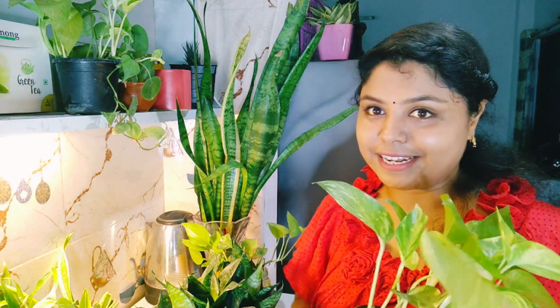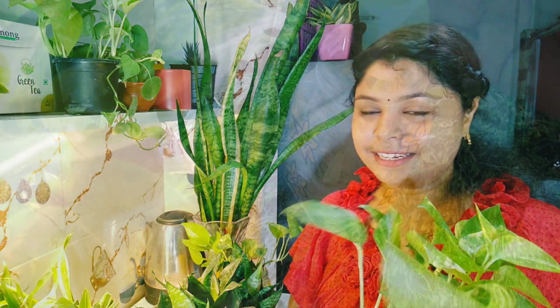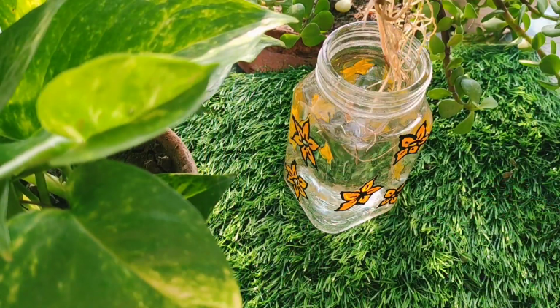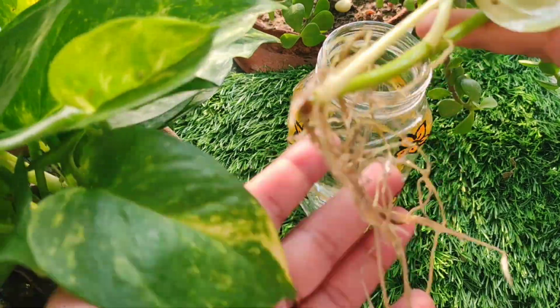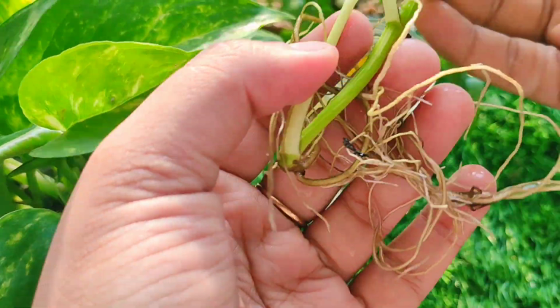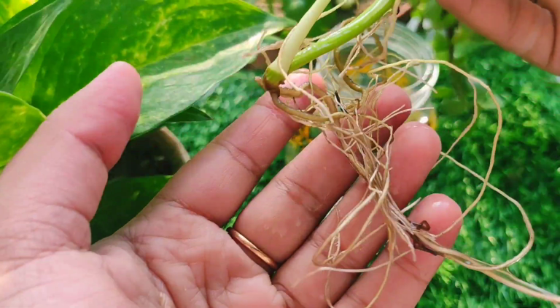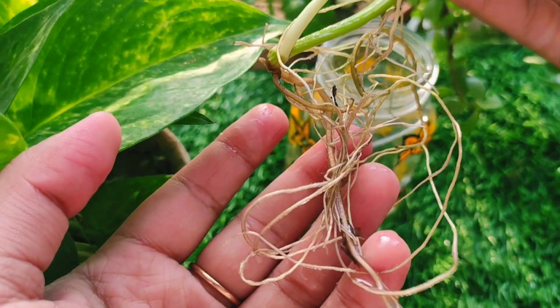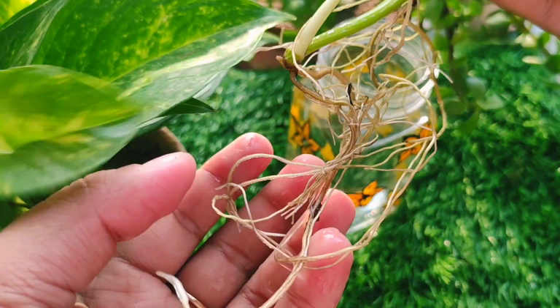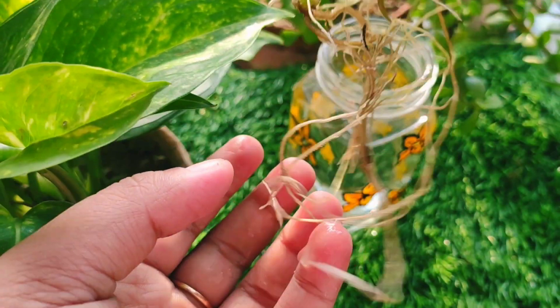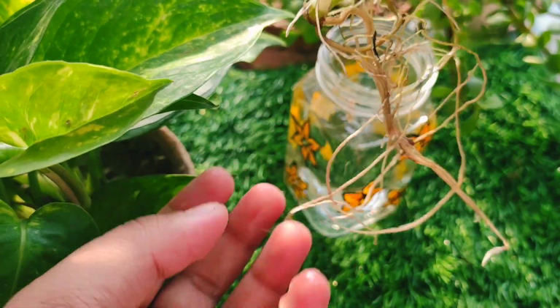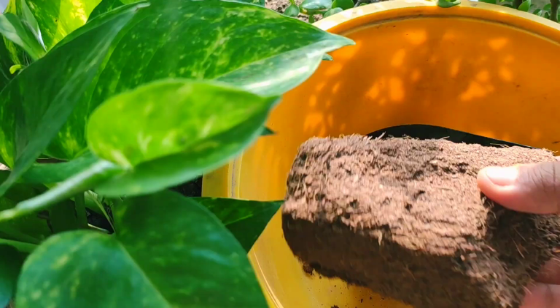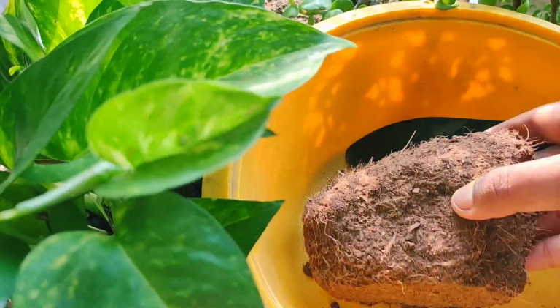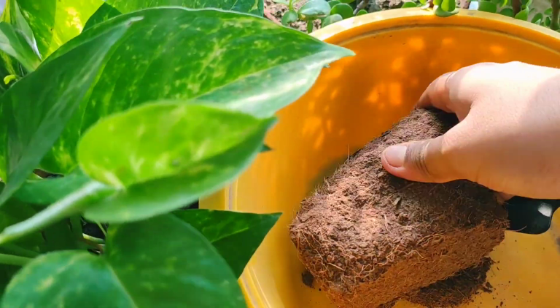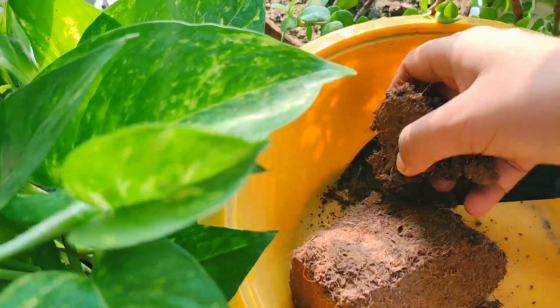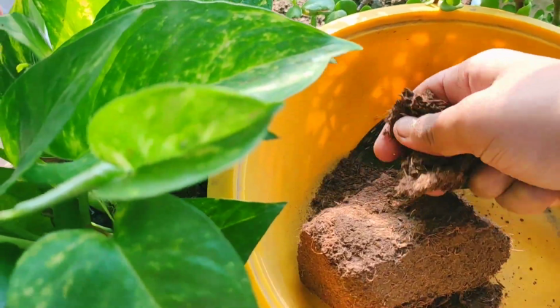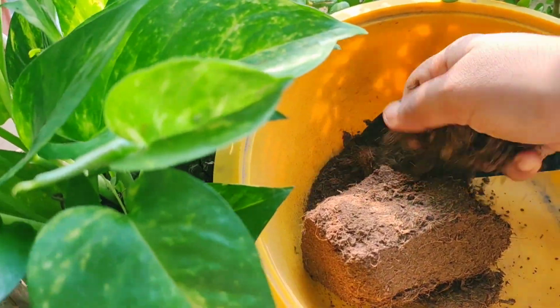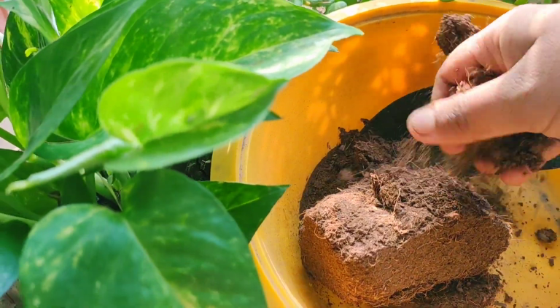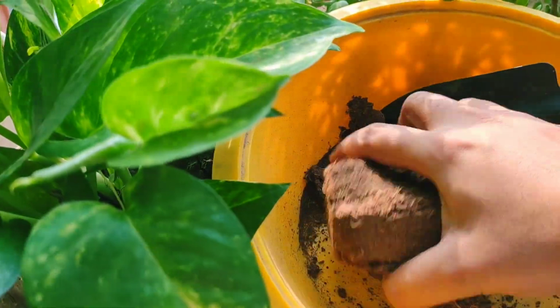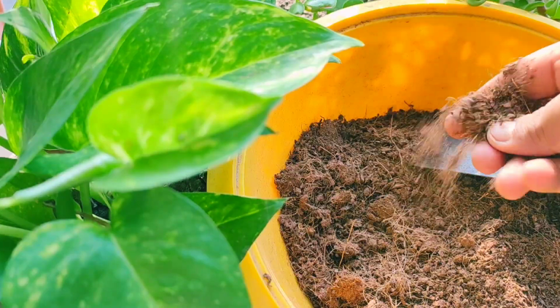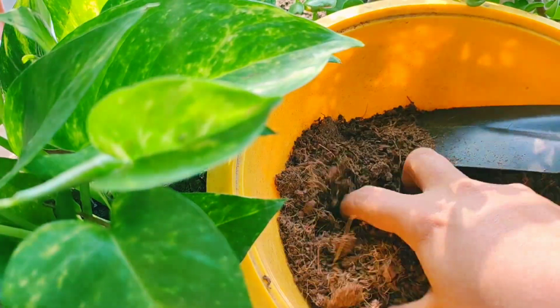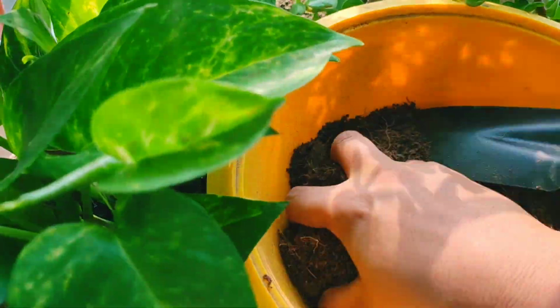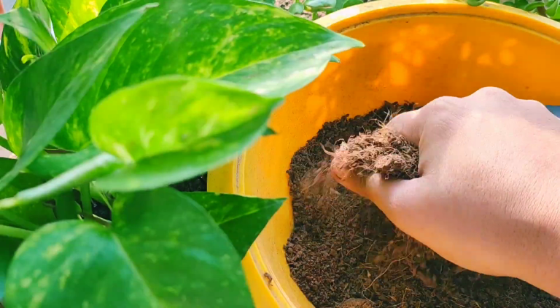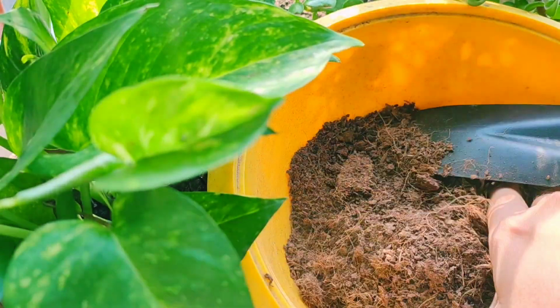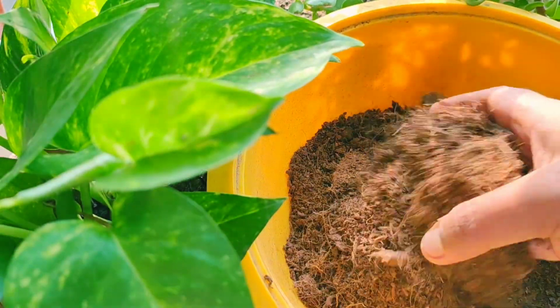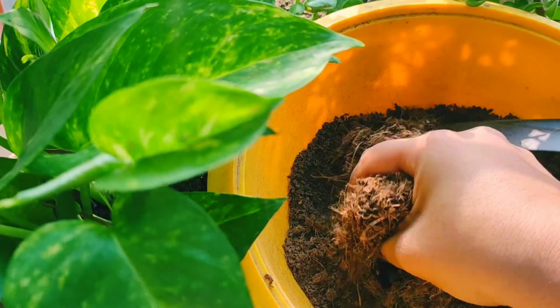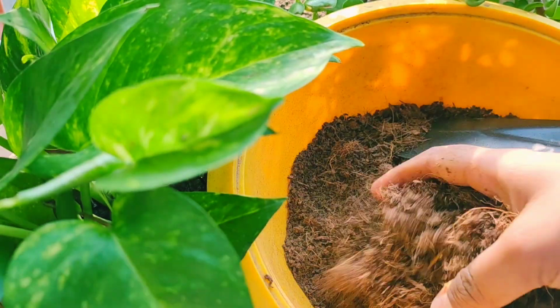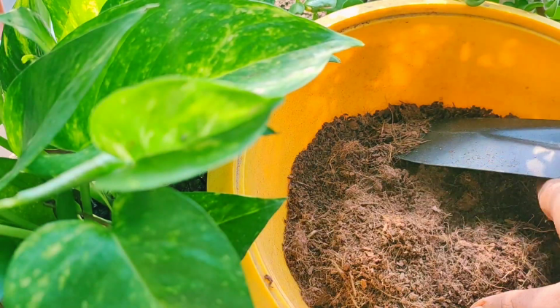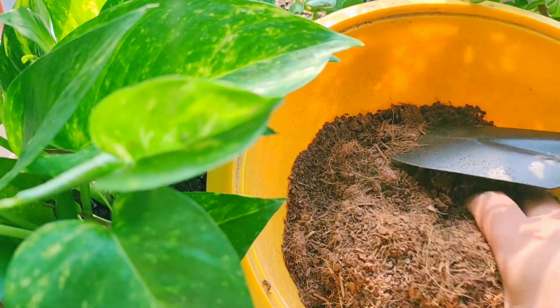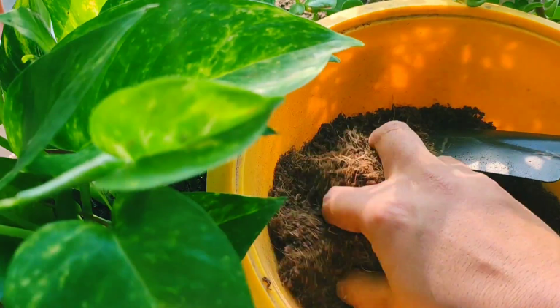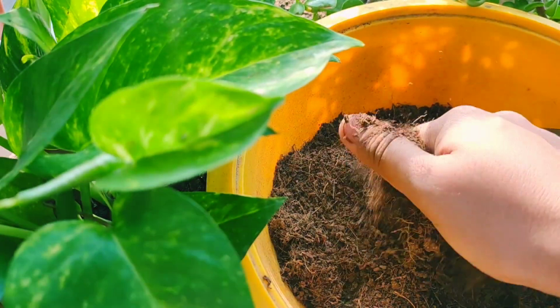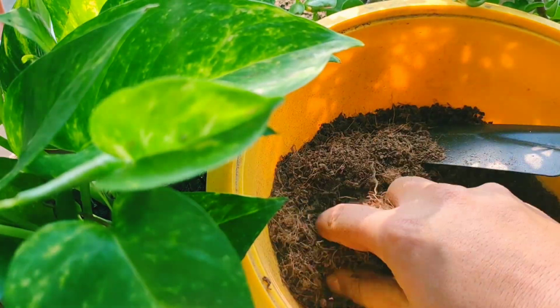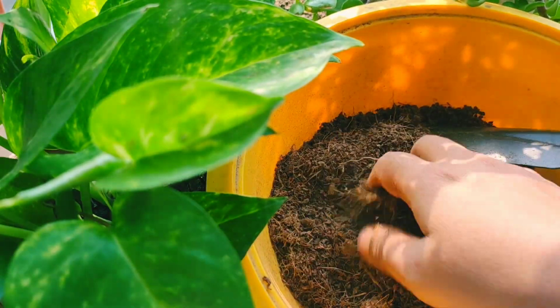This is a small cutting which I have grown in water, and you can see it's very good after one month. First, I have transplanted it in soil — but since I transplanted it directly from water, I will not put it straight into soil.